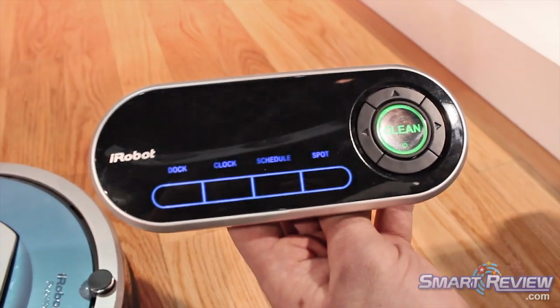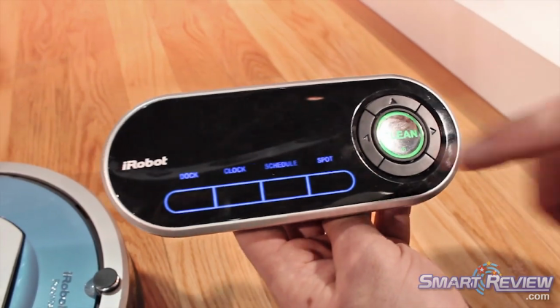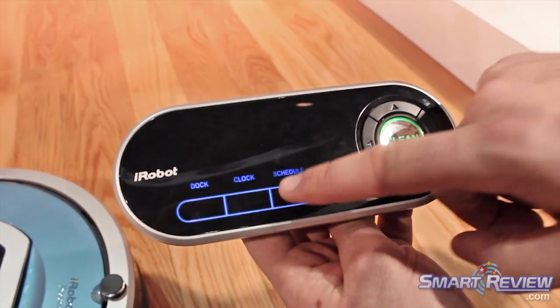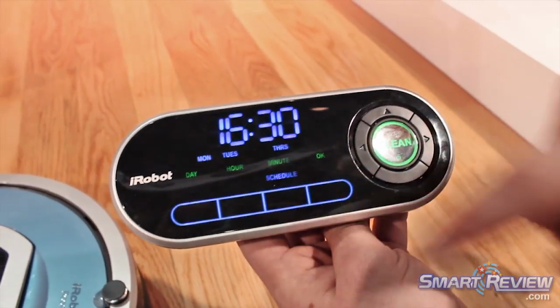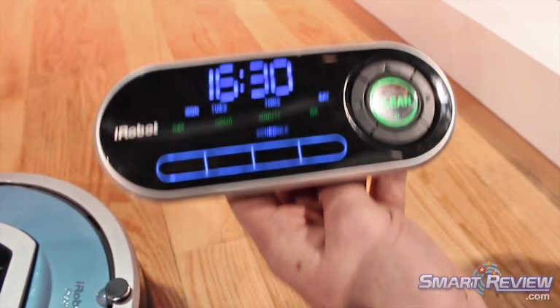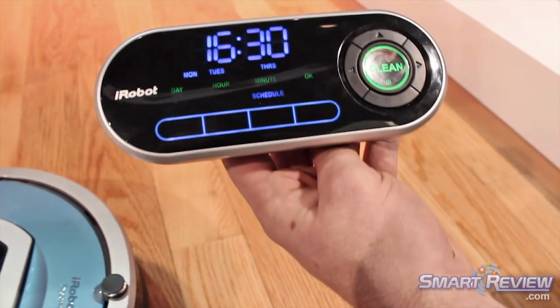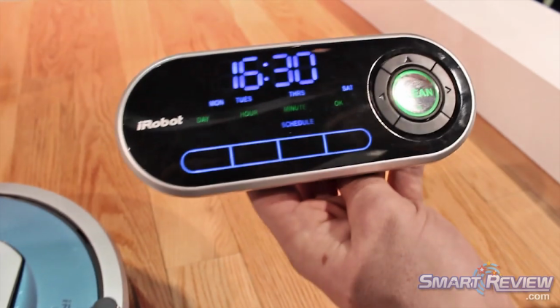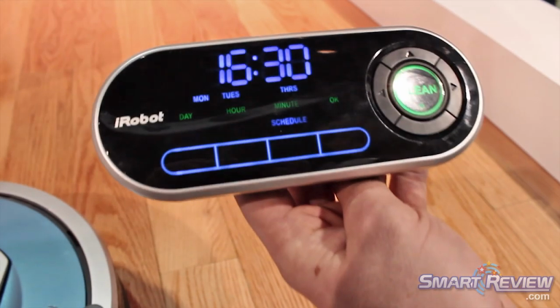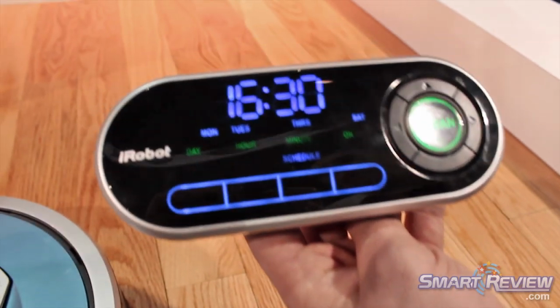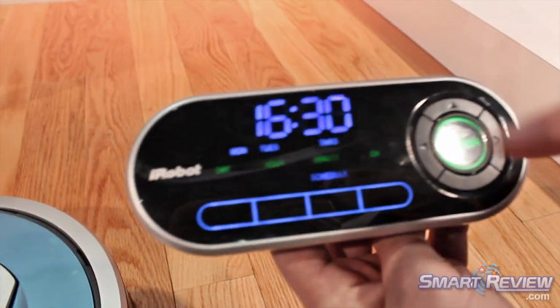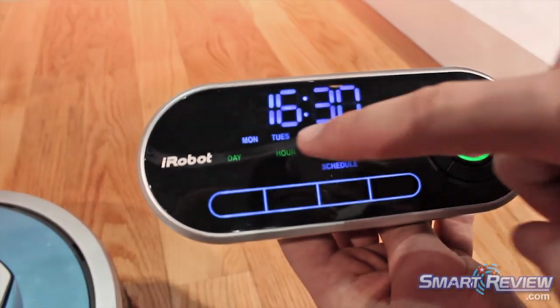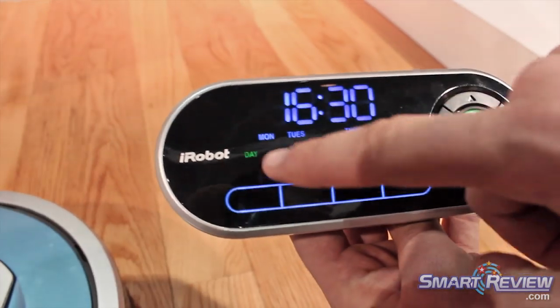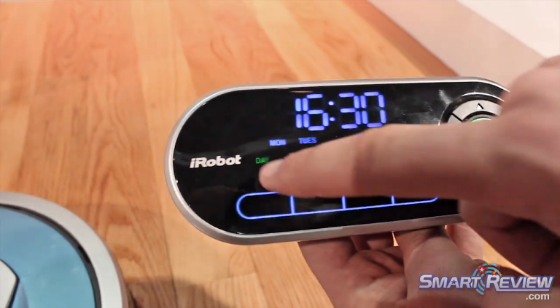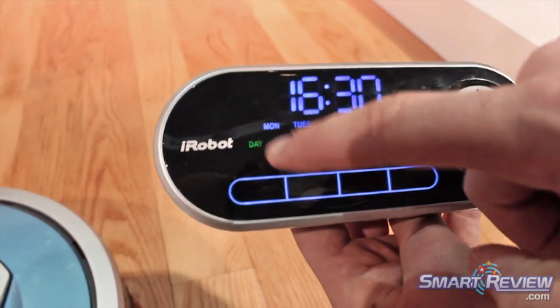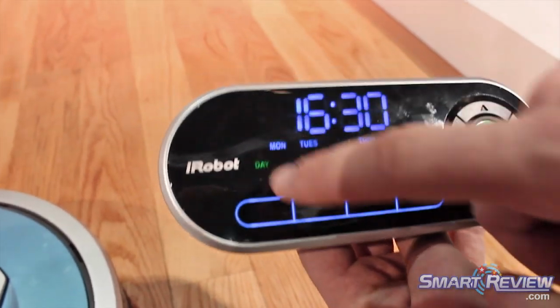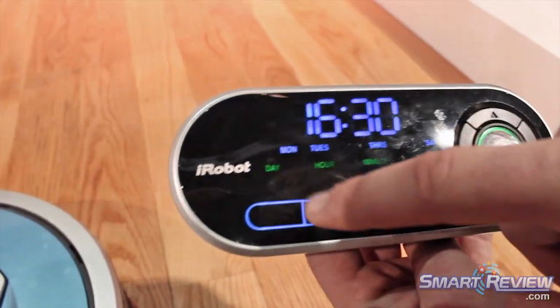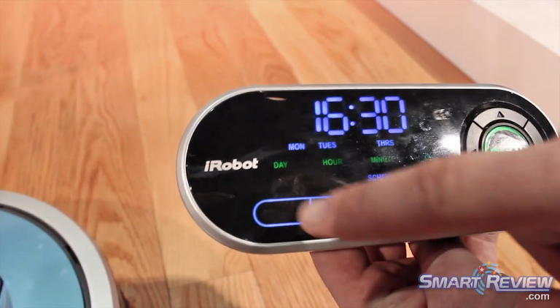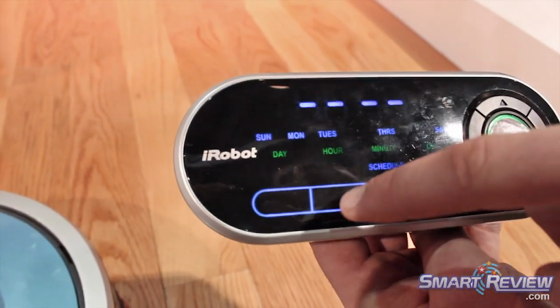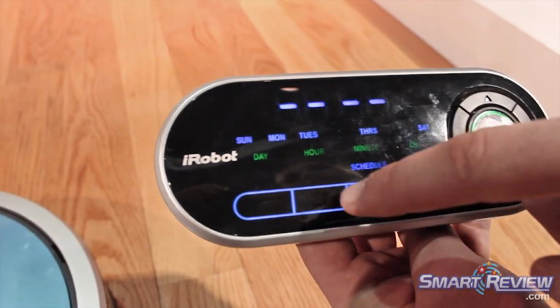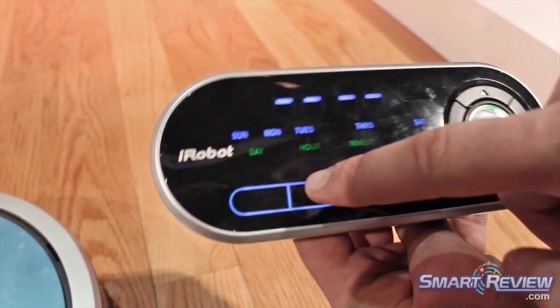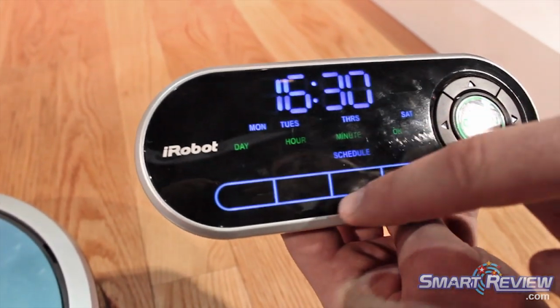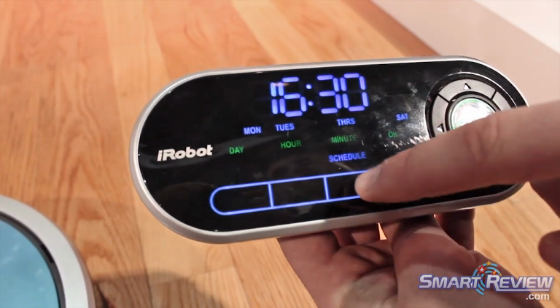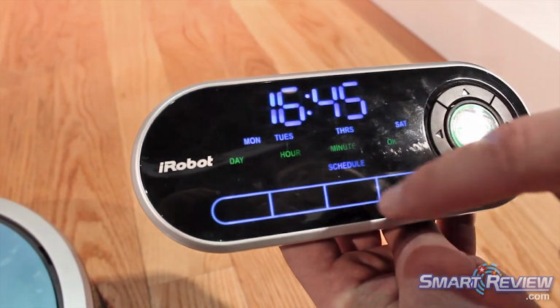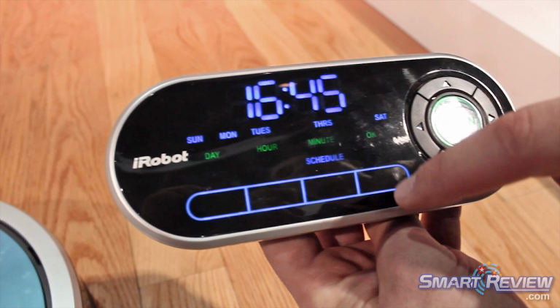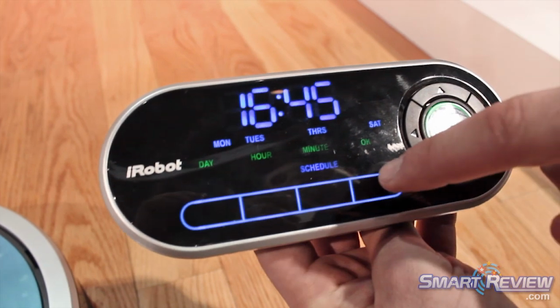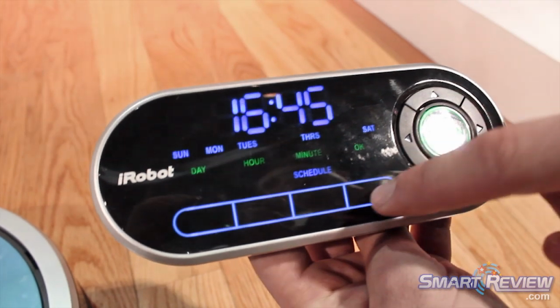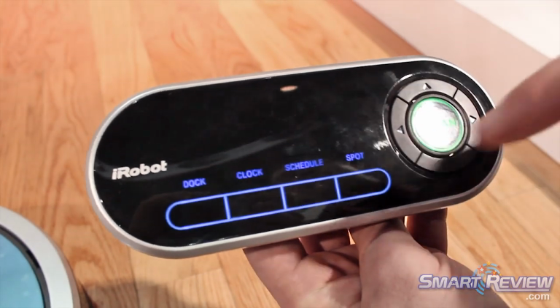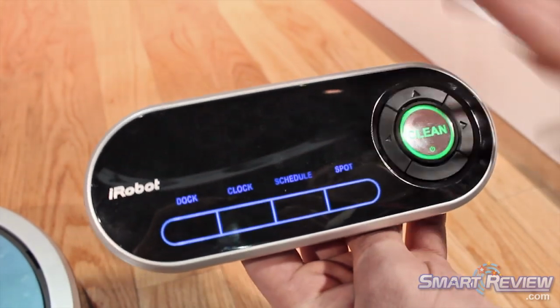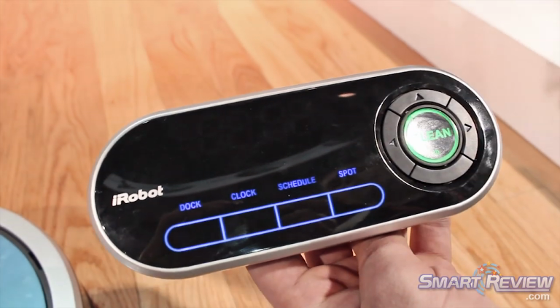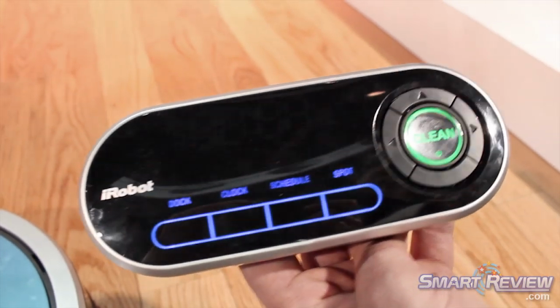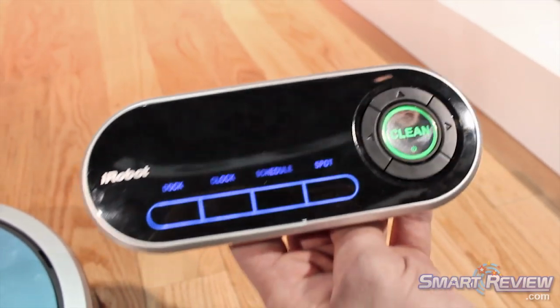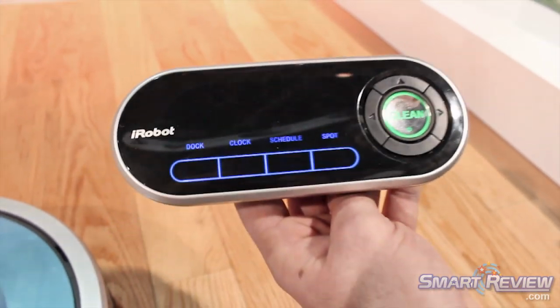And the scheduling? So you can choose the day, the hour, the minute, and it's going to set it at that time.